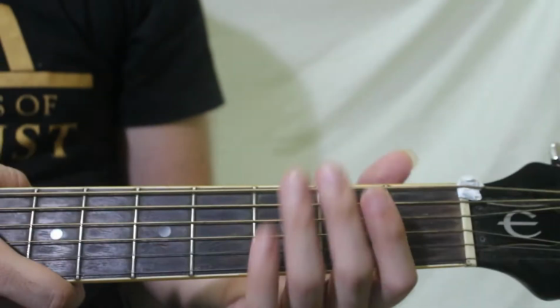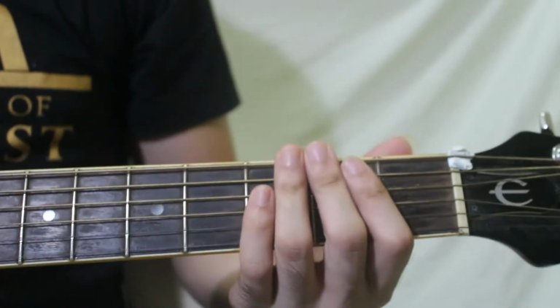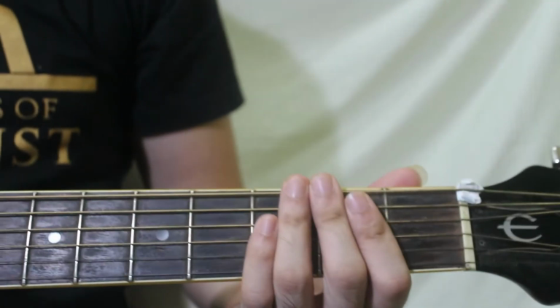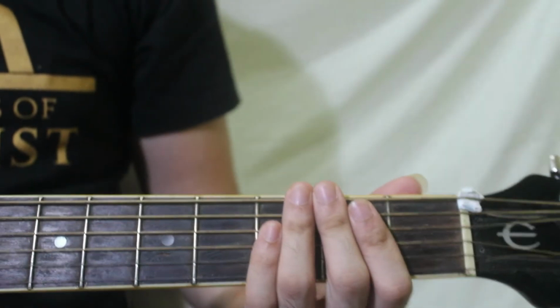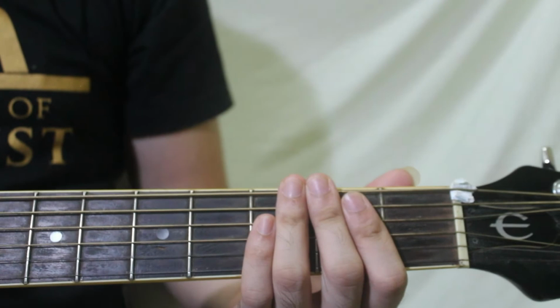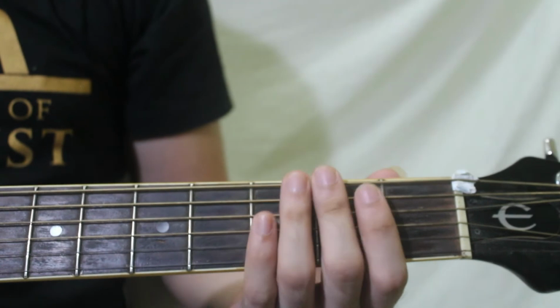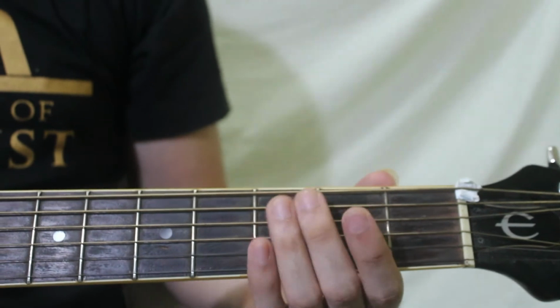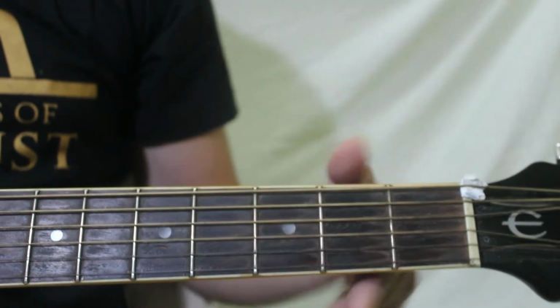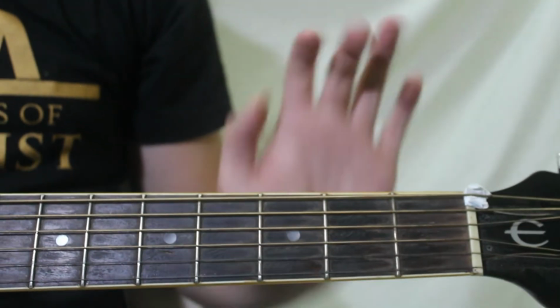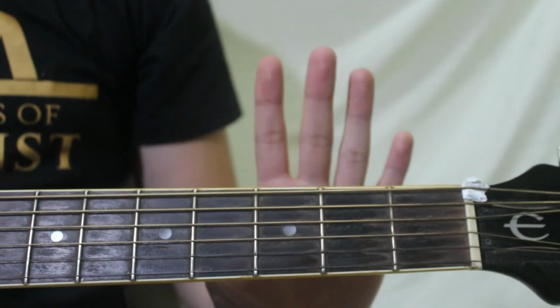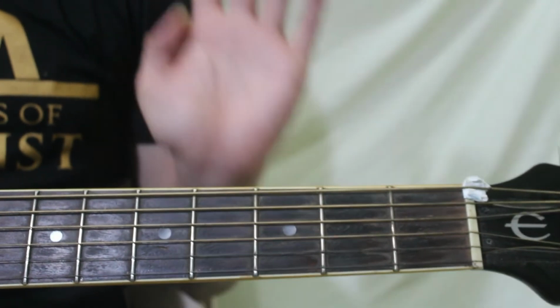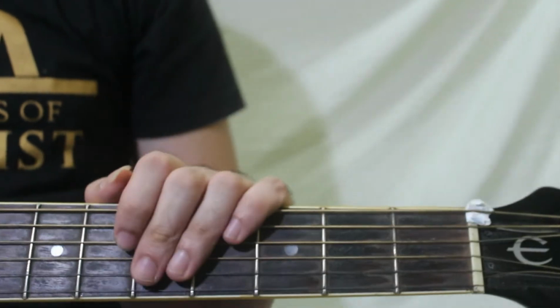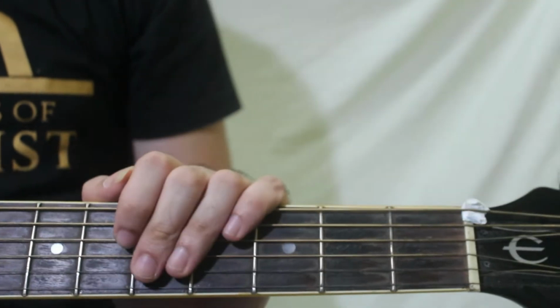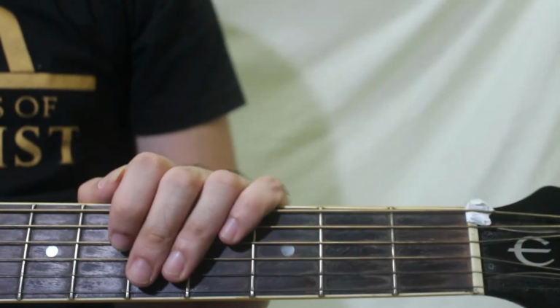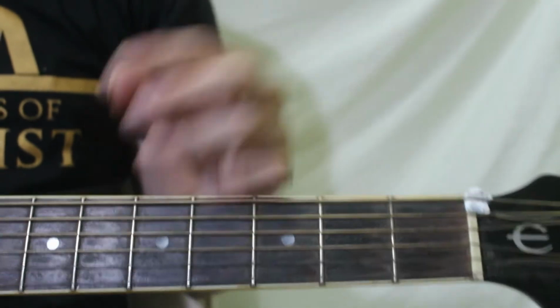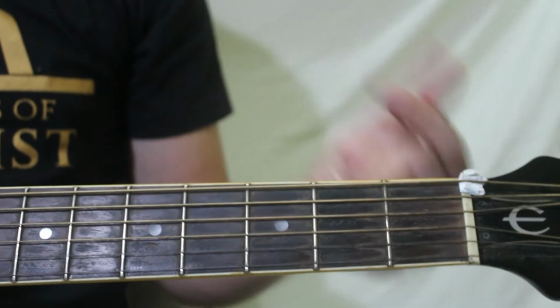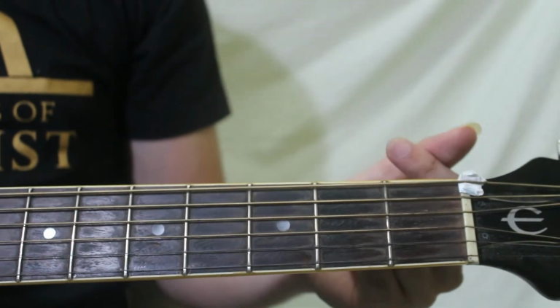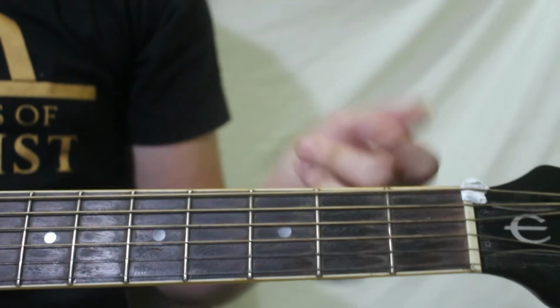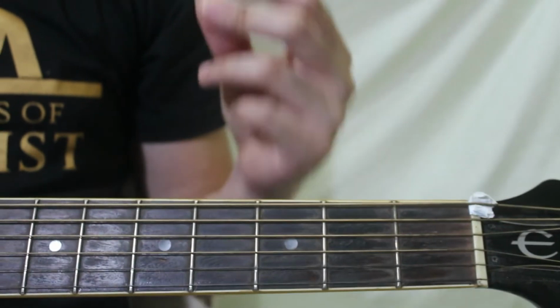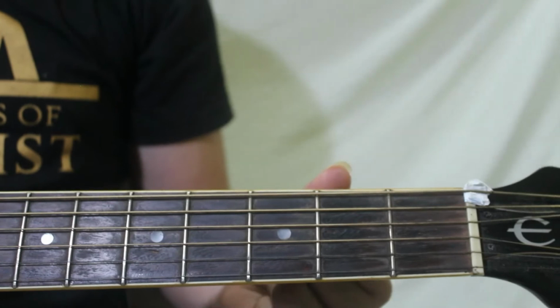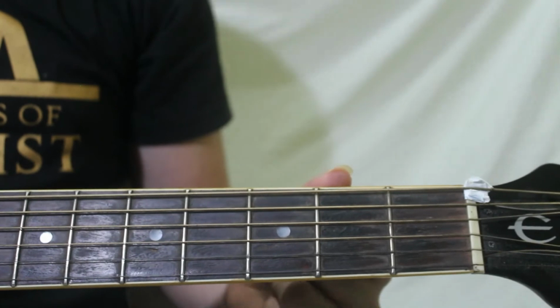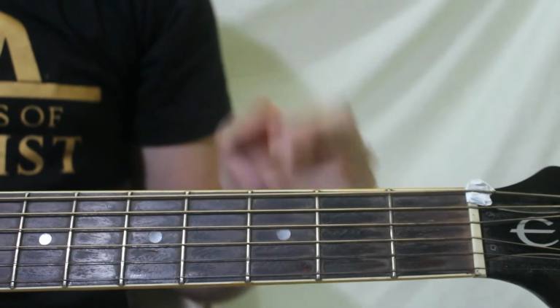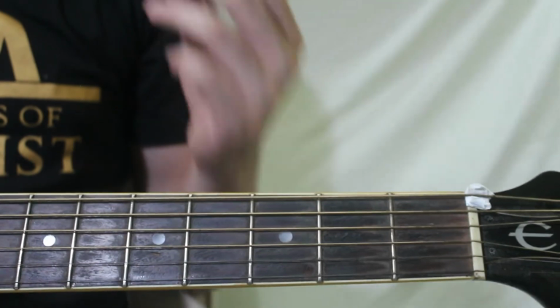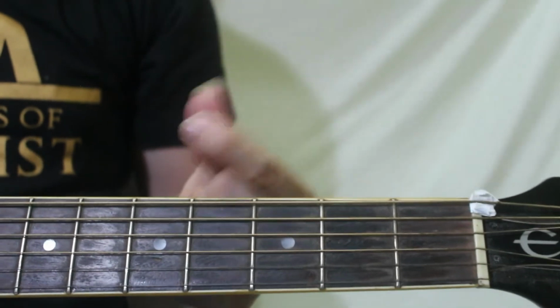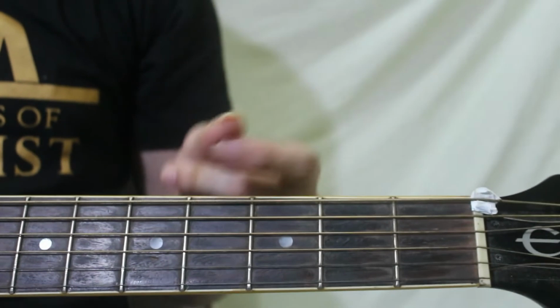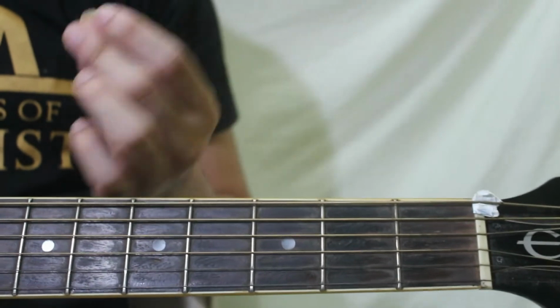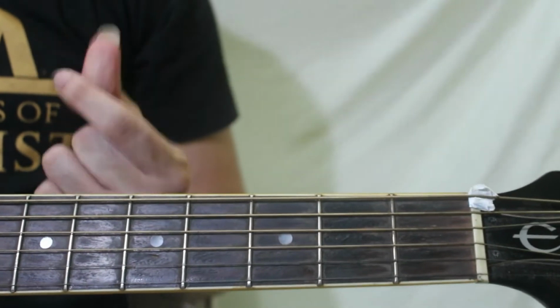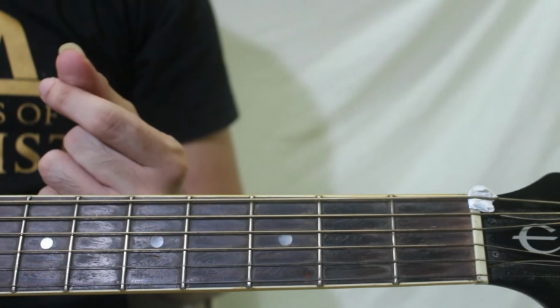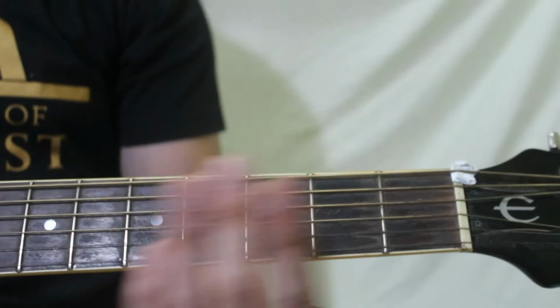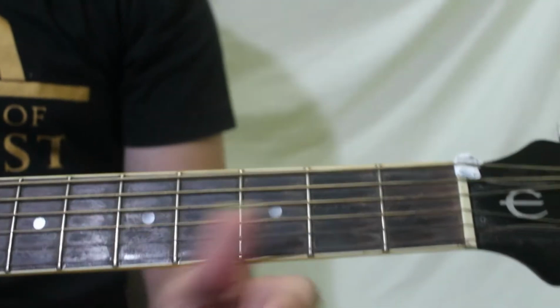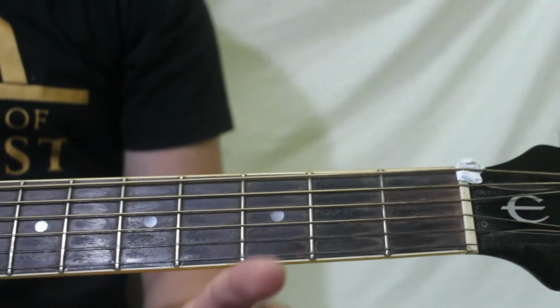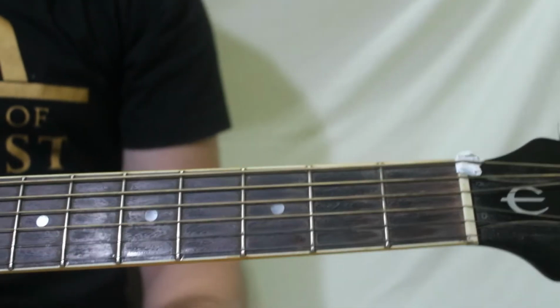Okay, so in this song, gagamit lang tayo ng apat na chords. That would be D, D over F sharp, G, then A.